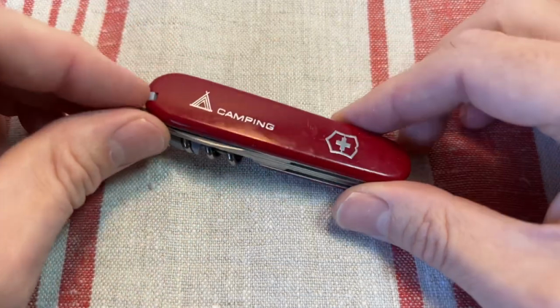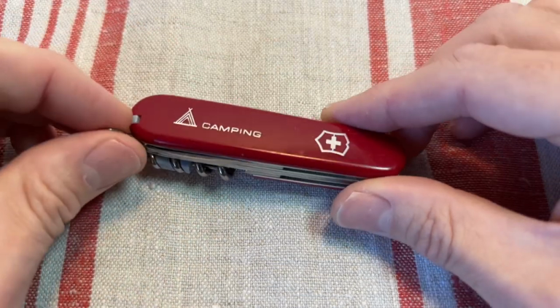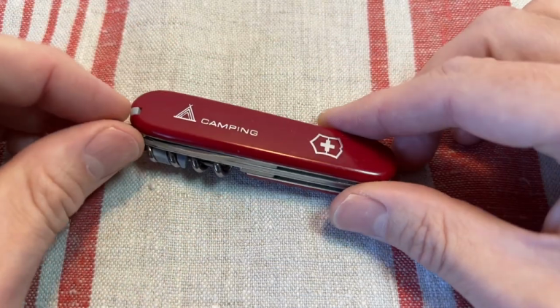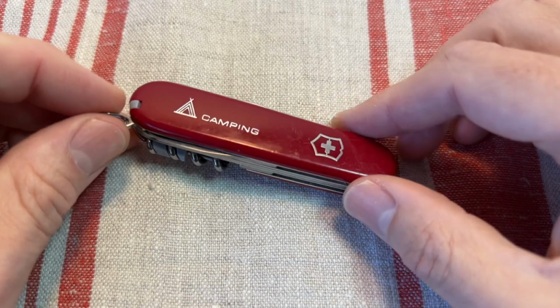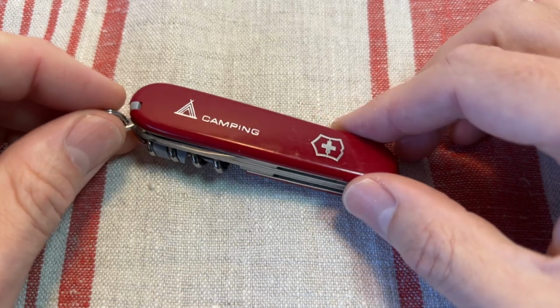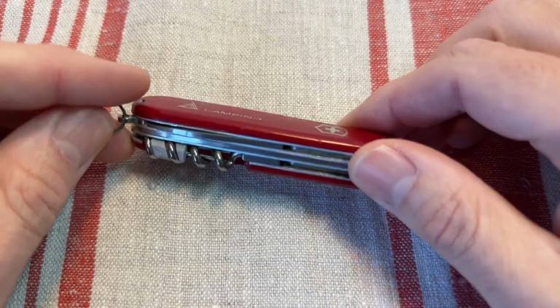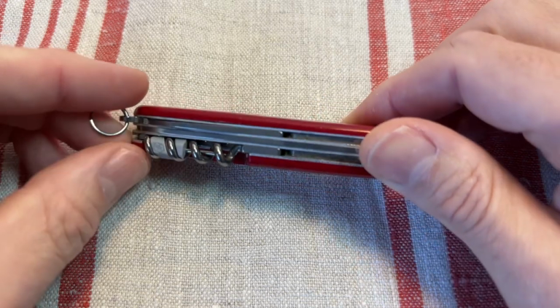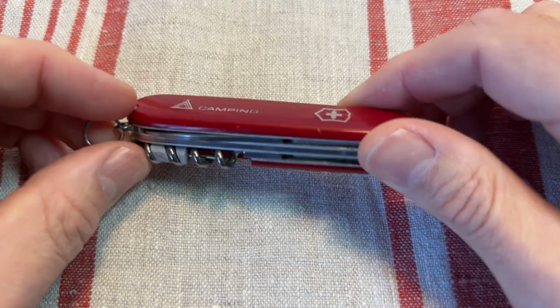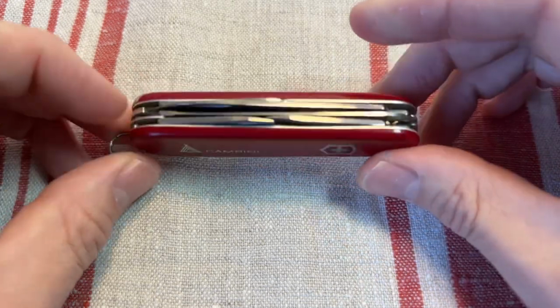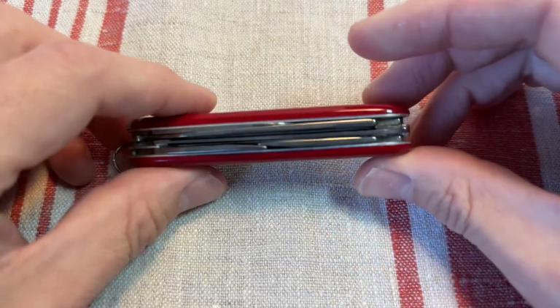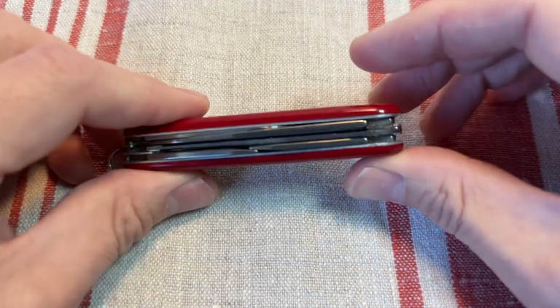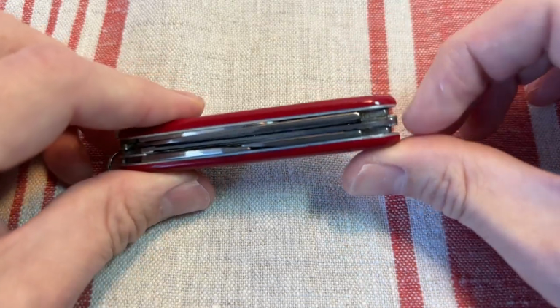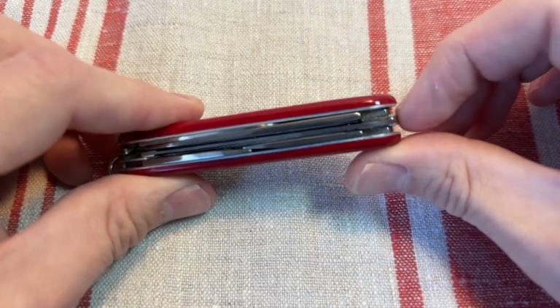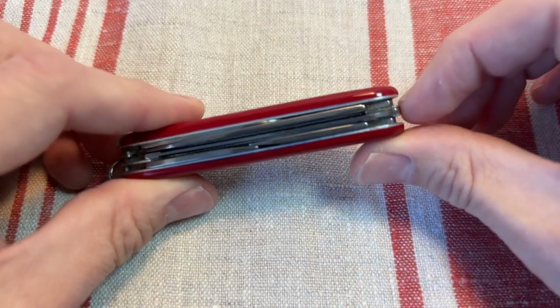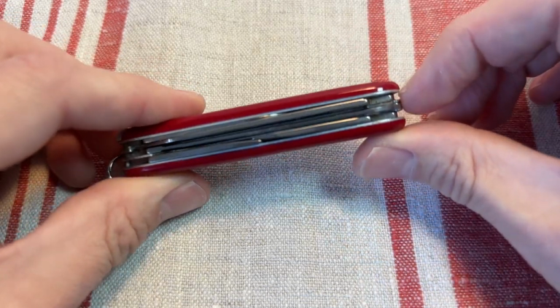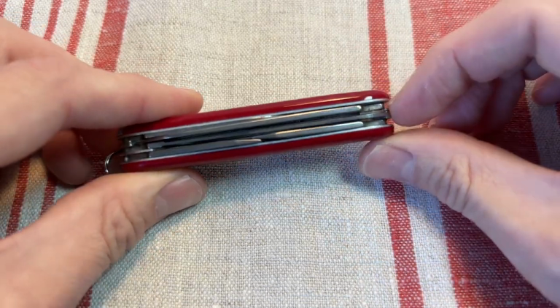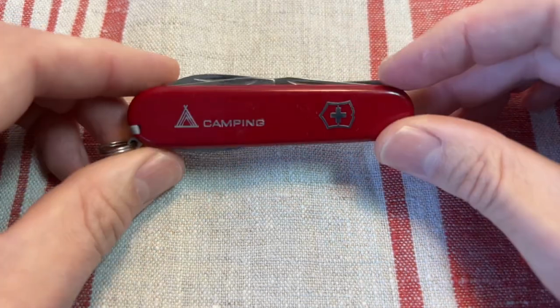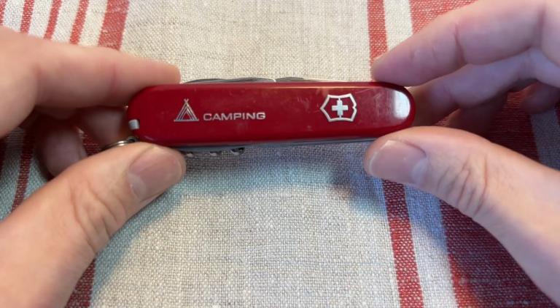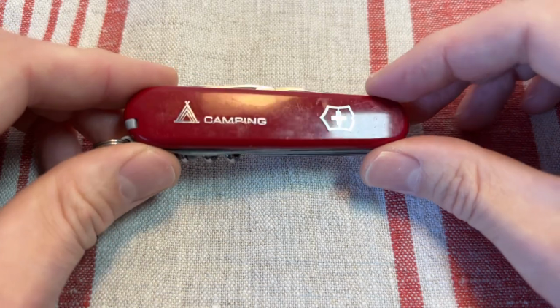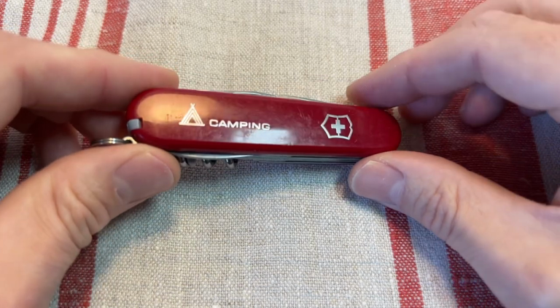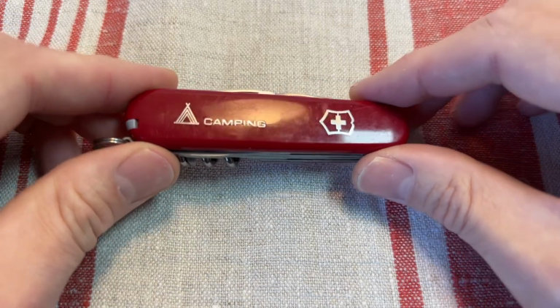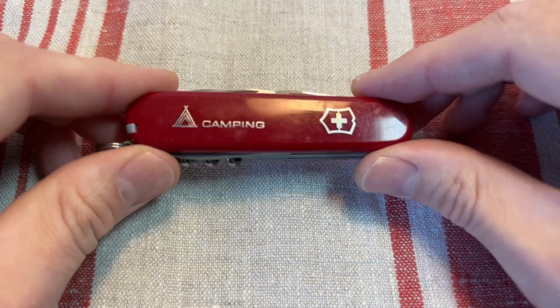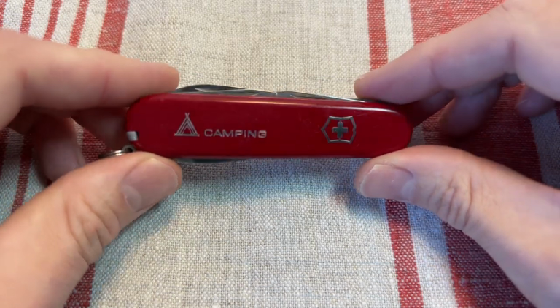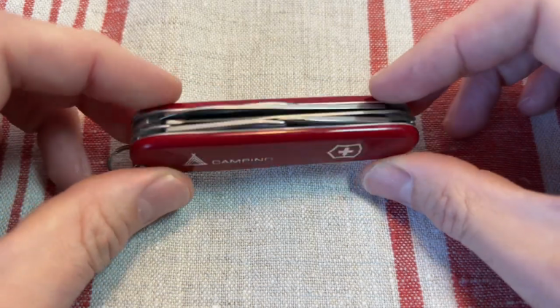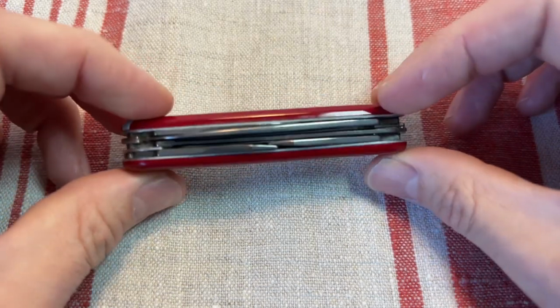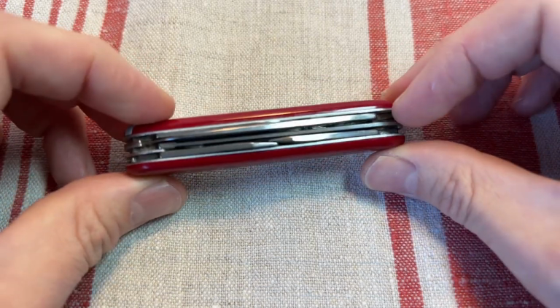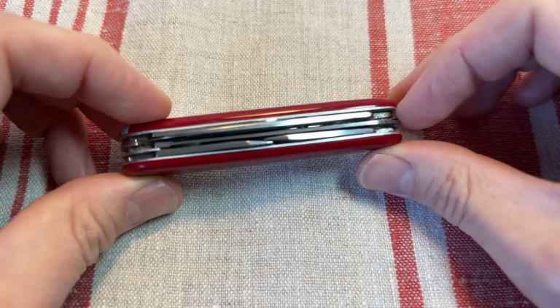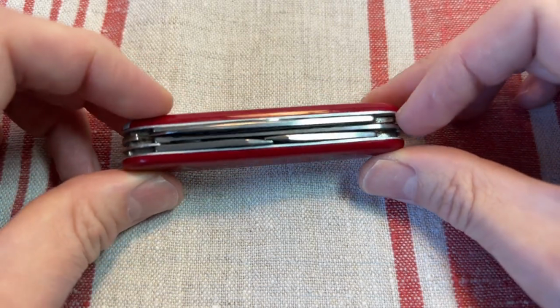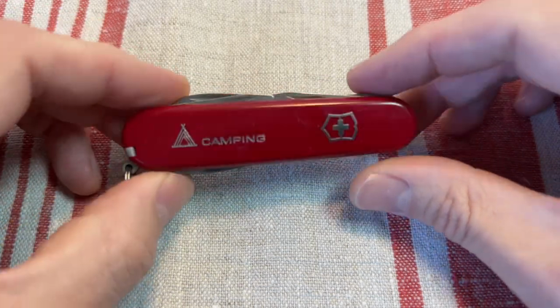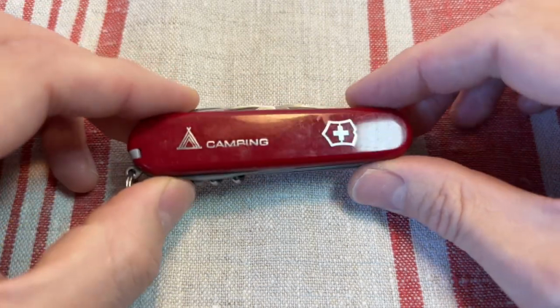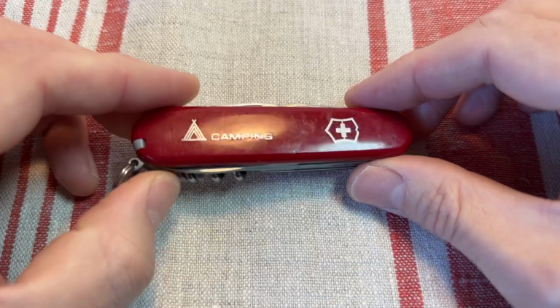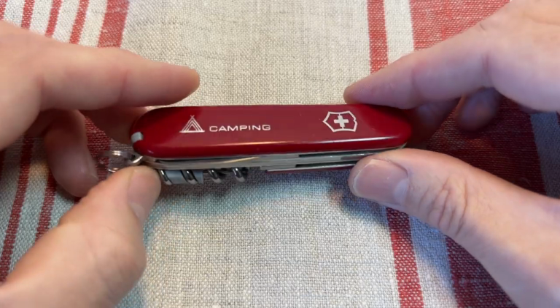So I just wanted to have a quick look at the Camper while I've got it out. It's a nice three-layer model based on your basic Spartan, with the addition of a saw — very useful for outdoors.